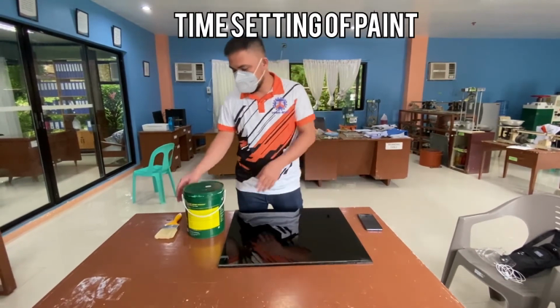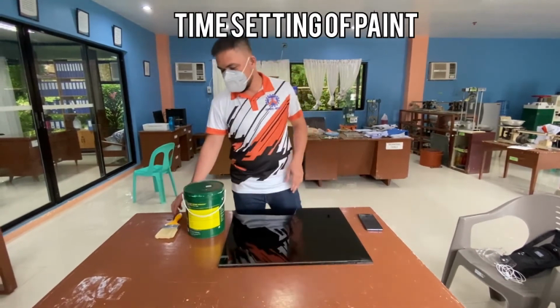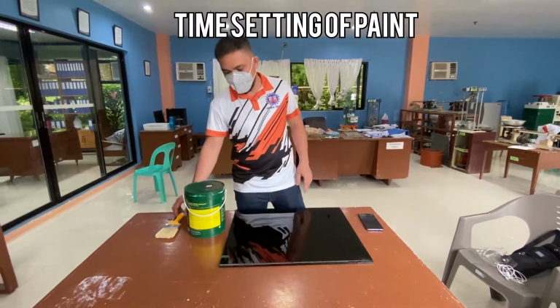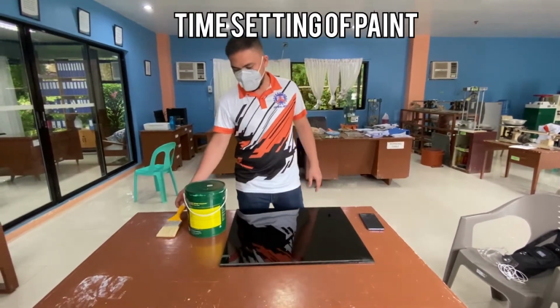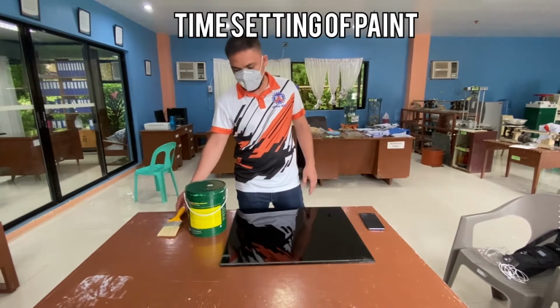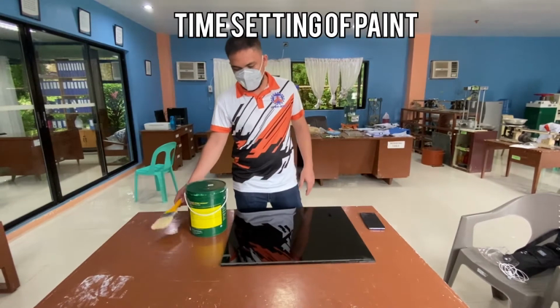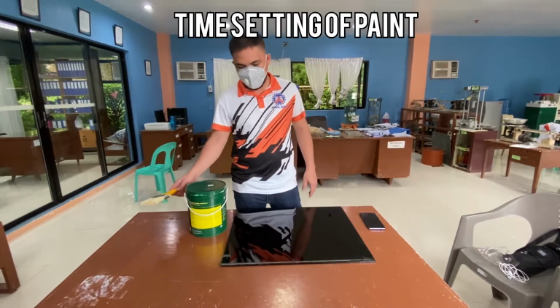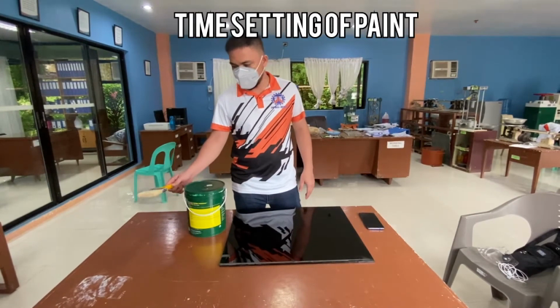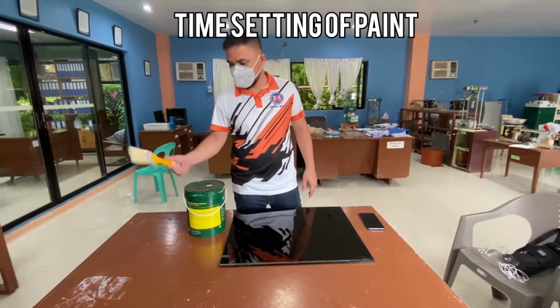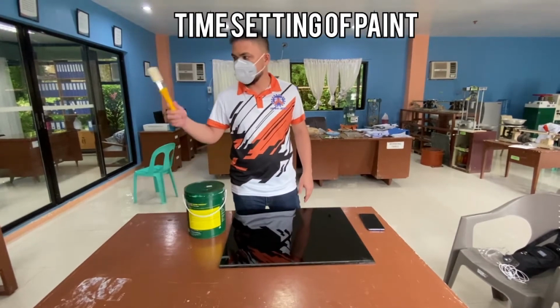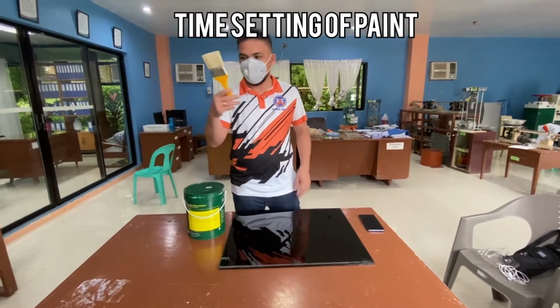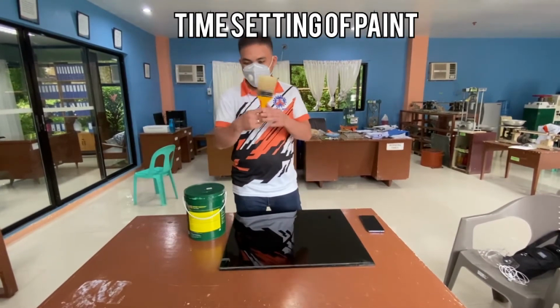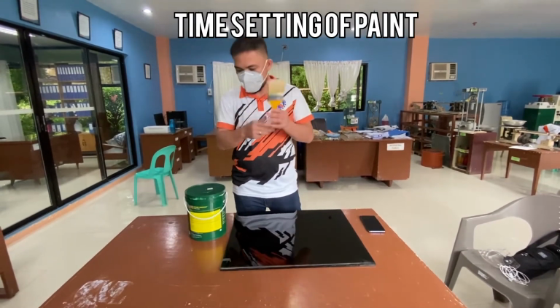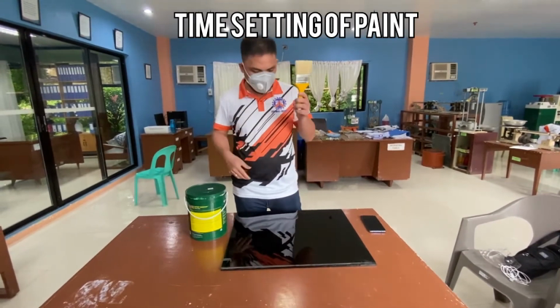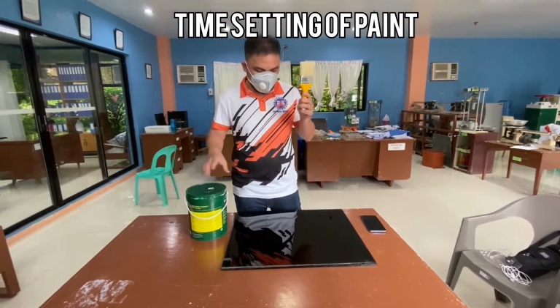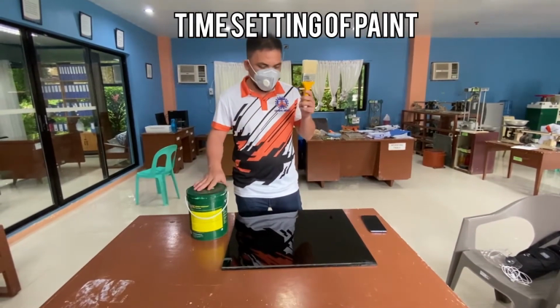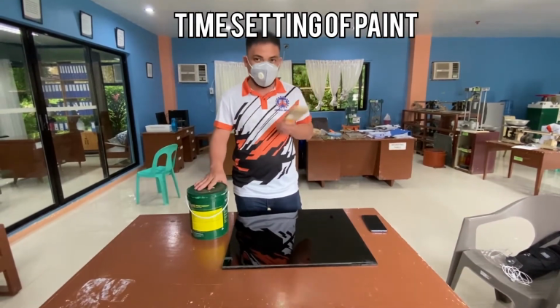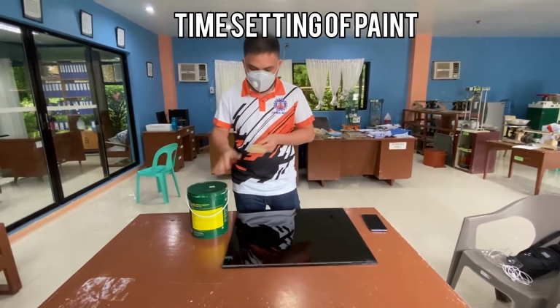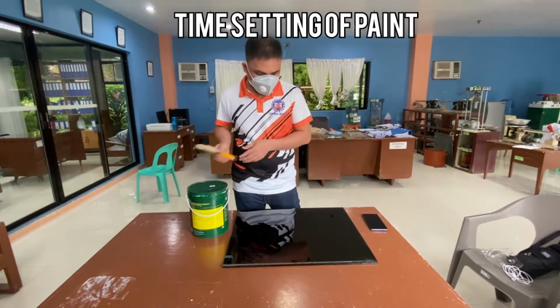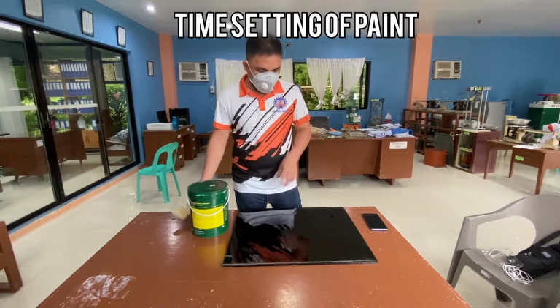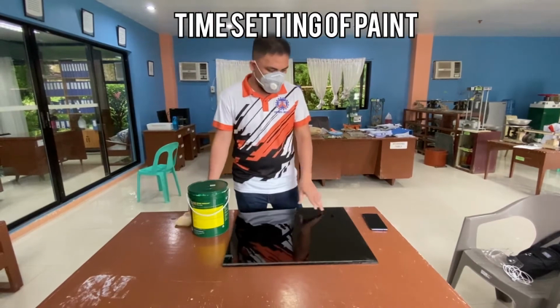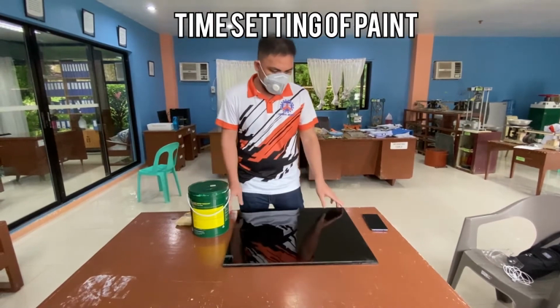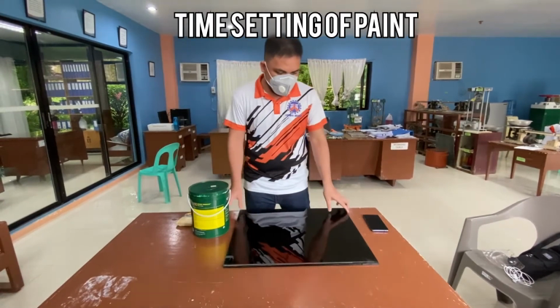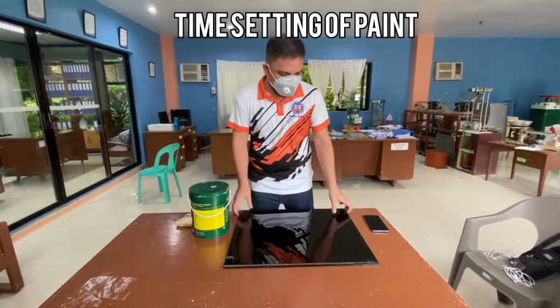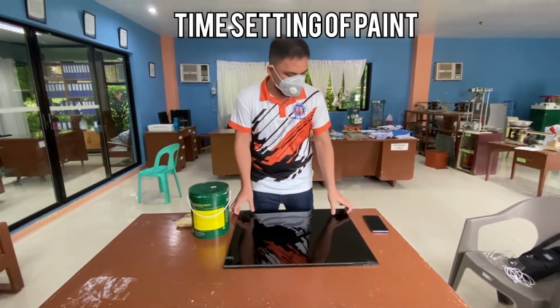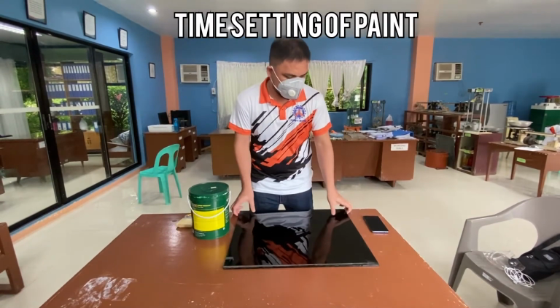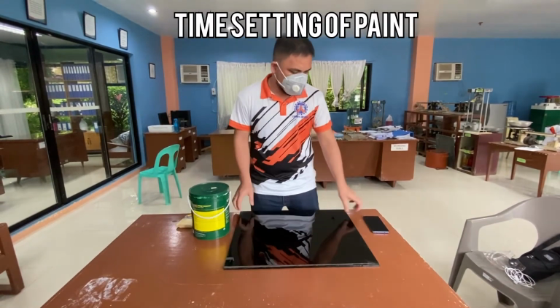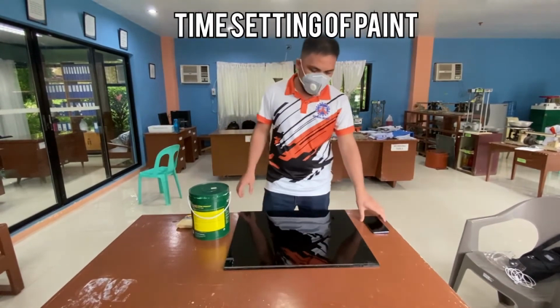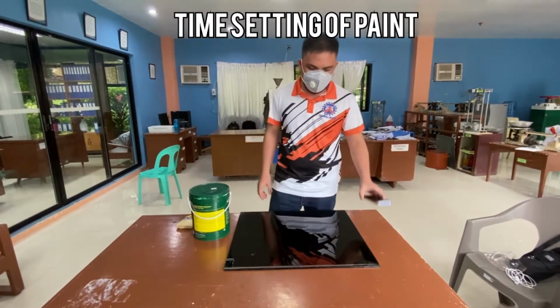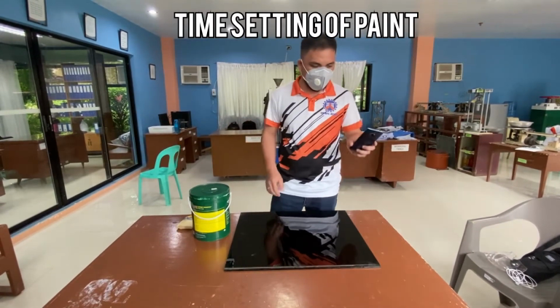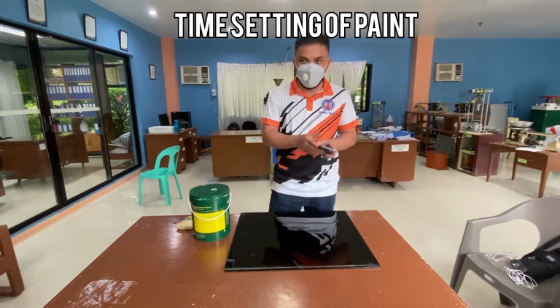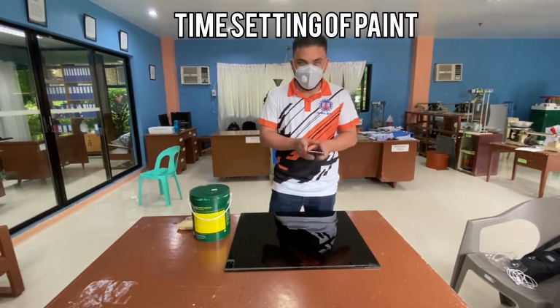So we will be needing: first, a paintbrush; paint; a glass plate; and a timer or stopwatch.